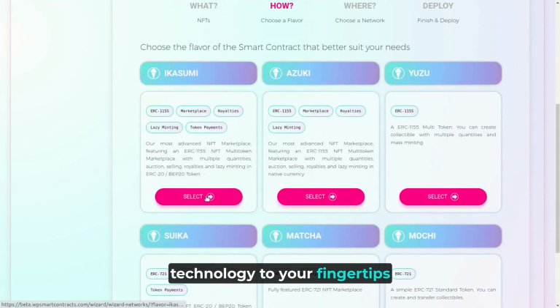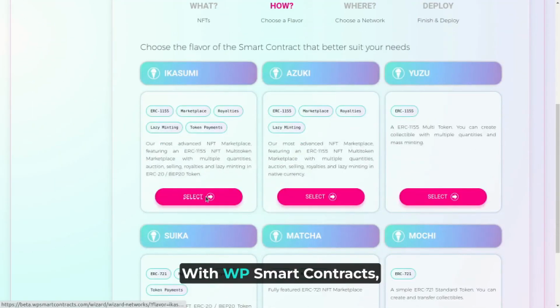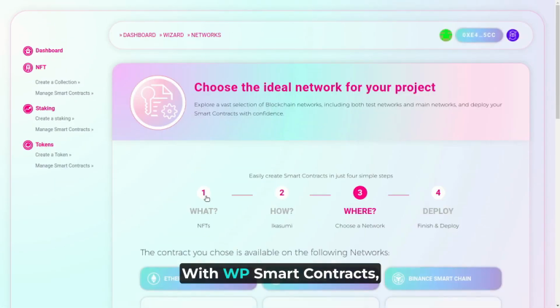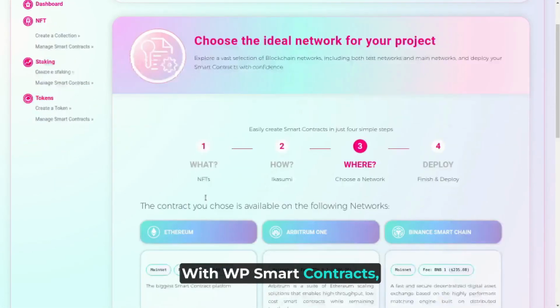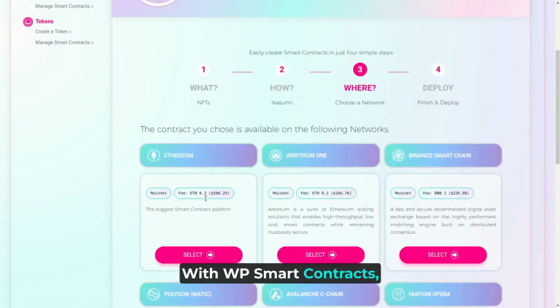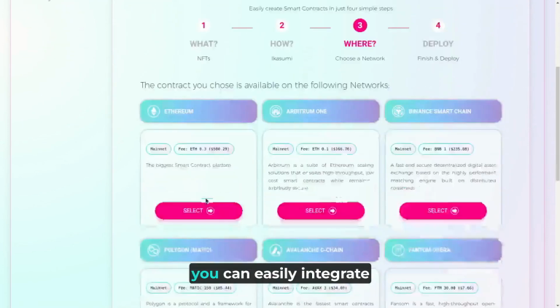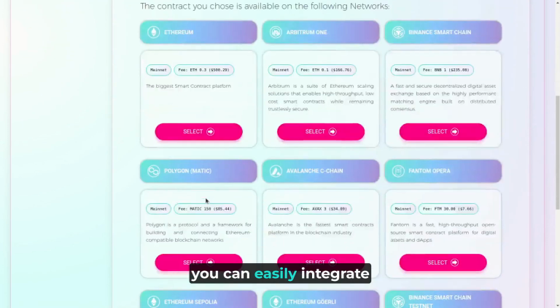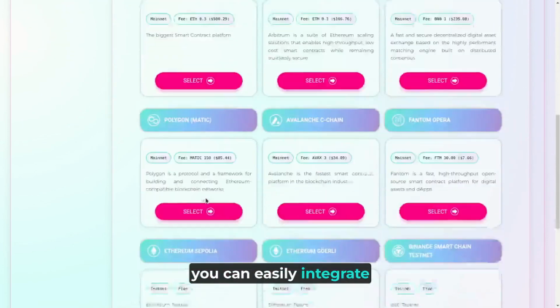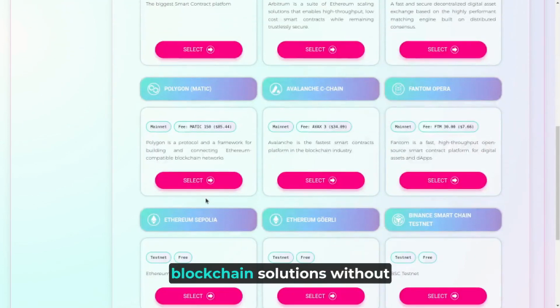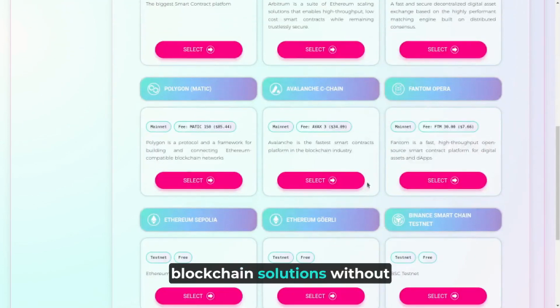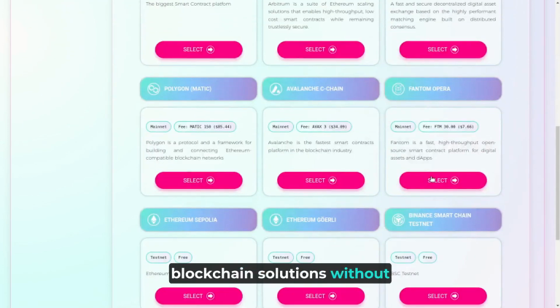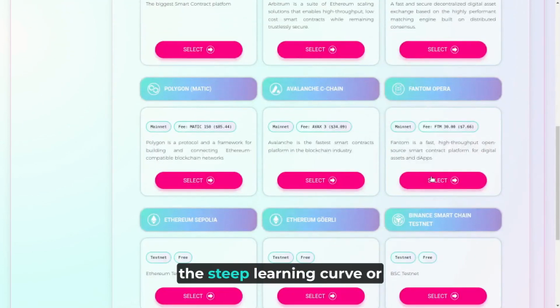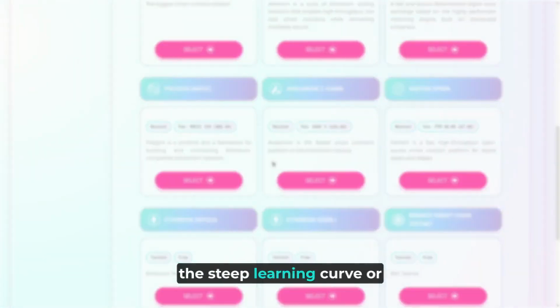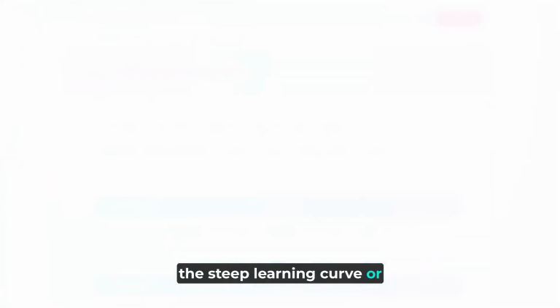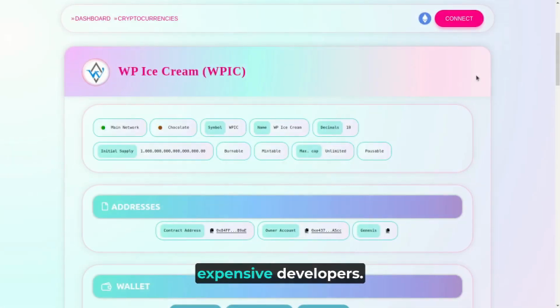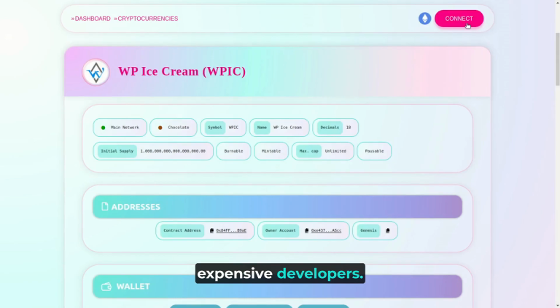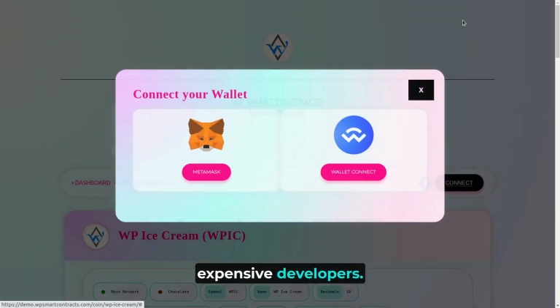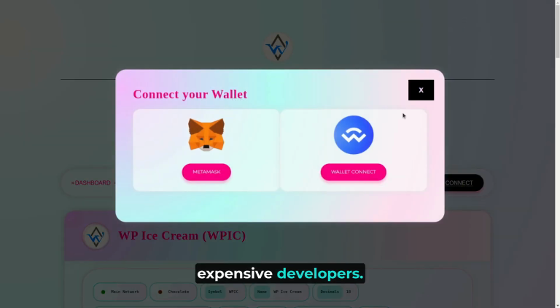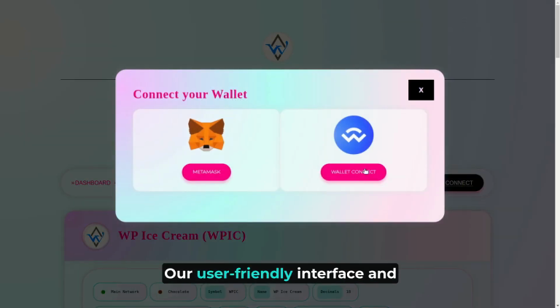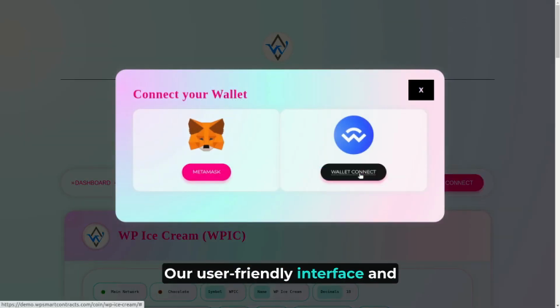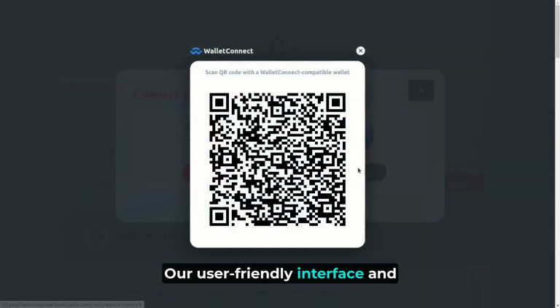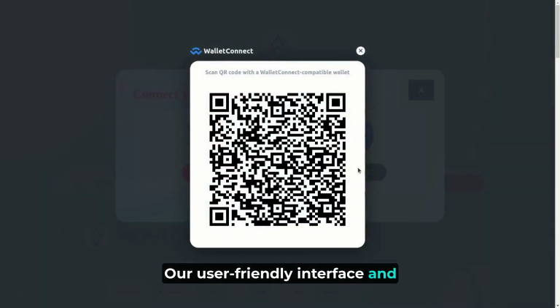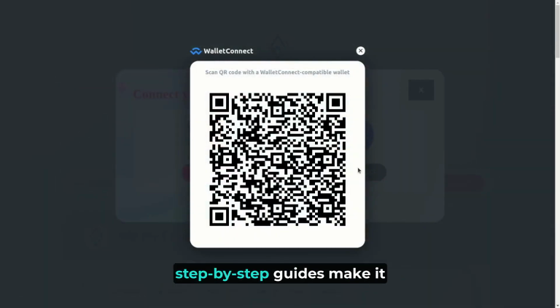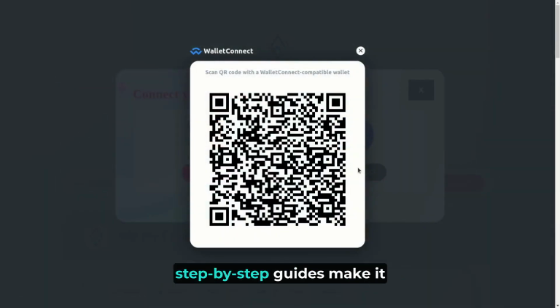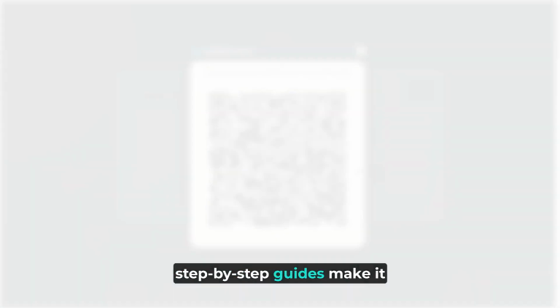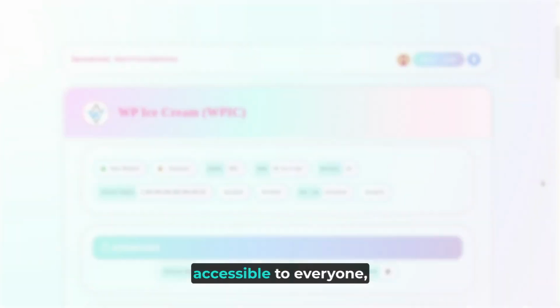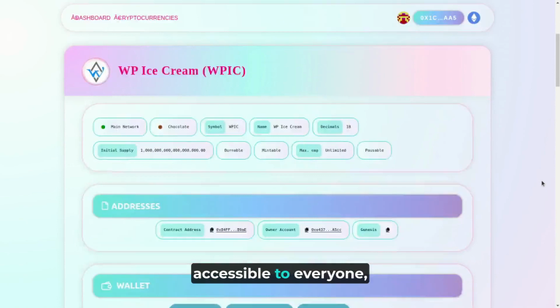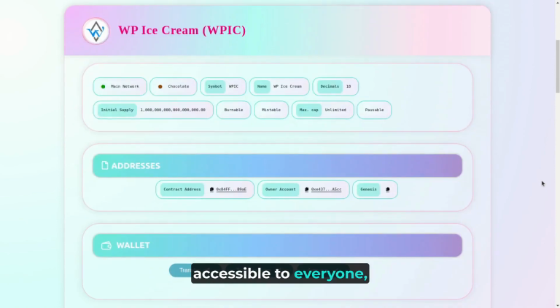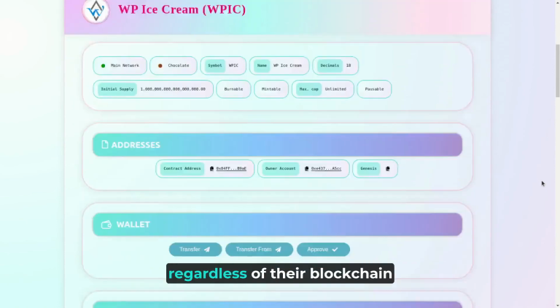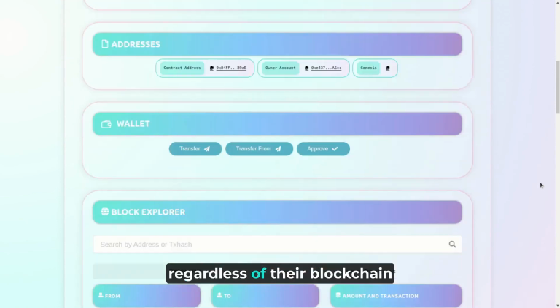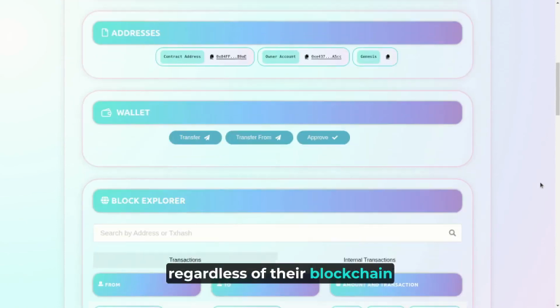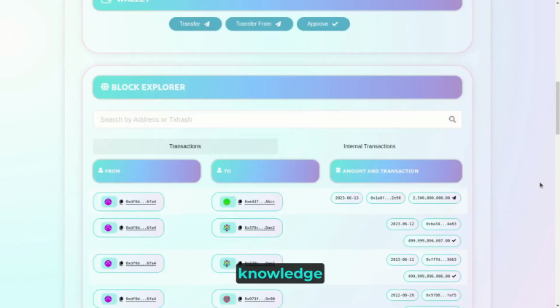With WP Smart Contracts, you can easily integrate blockchain solutions without the steep learning curve or expensive developers. Our user-friendly interface and step-by-step guides make it accessible to everyone, regardless of their blockchain knowledge.